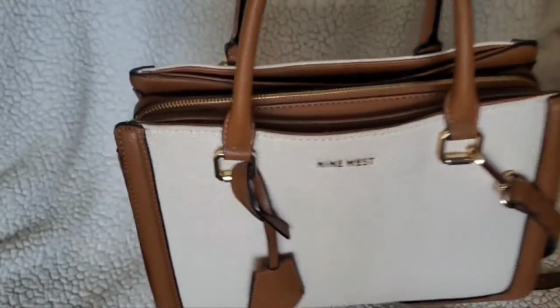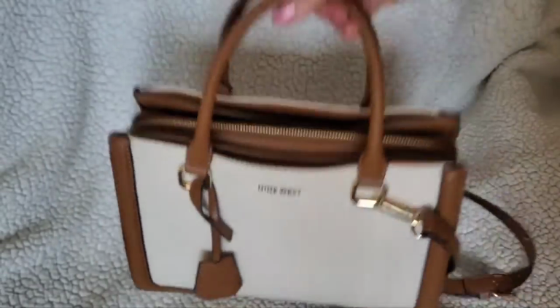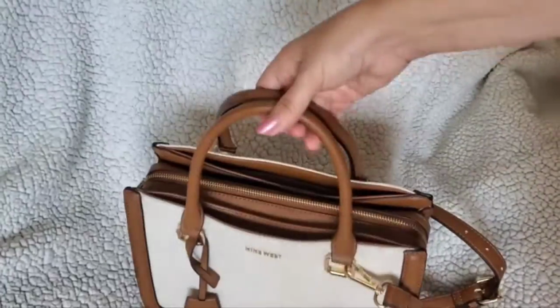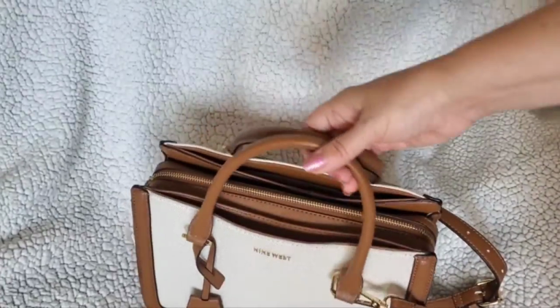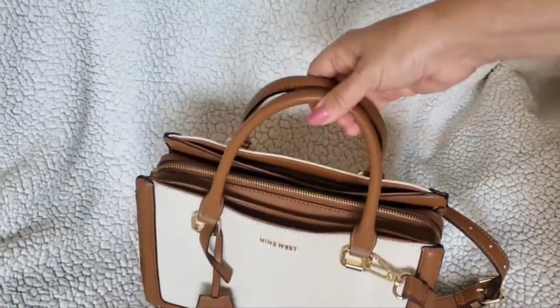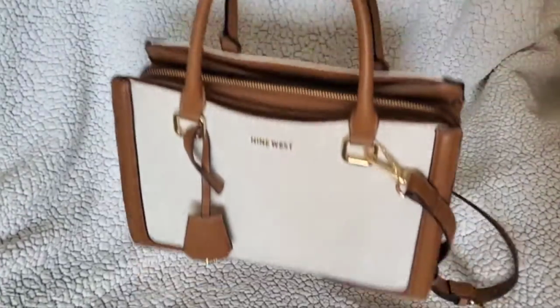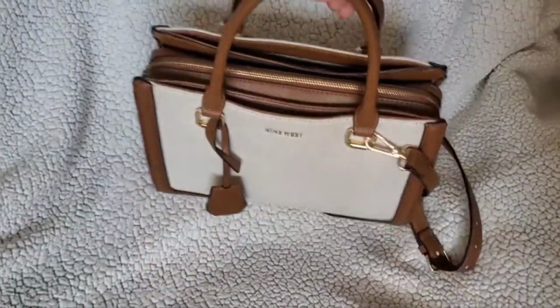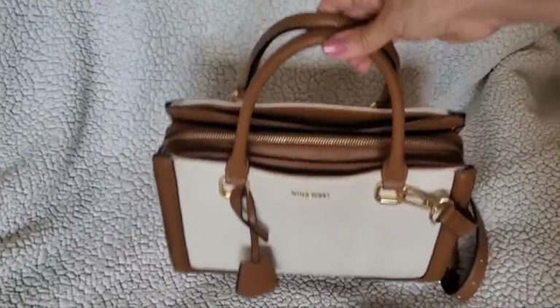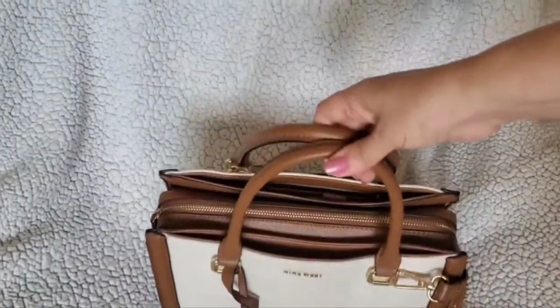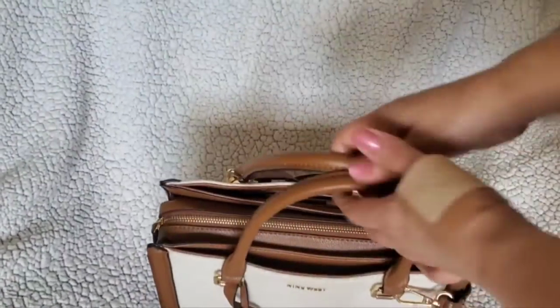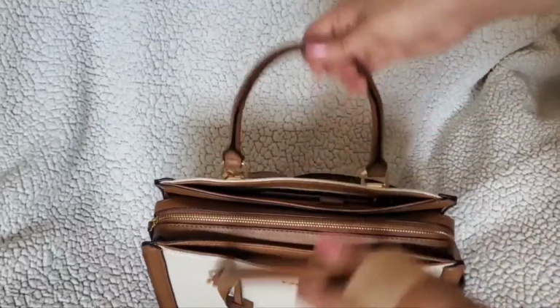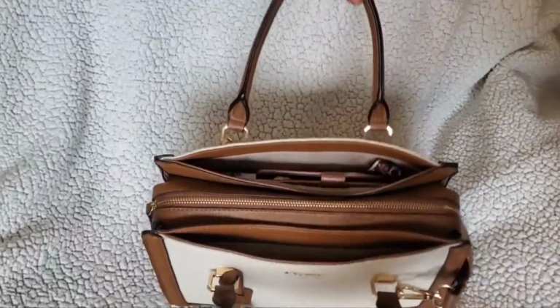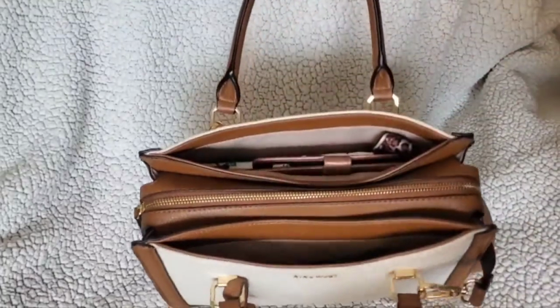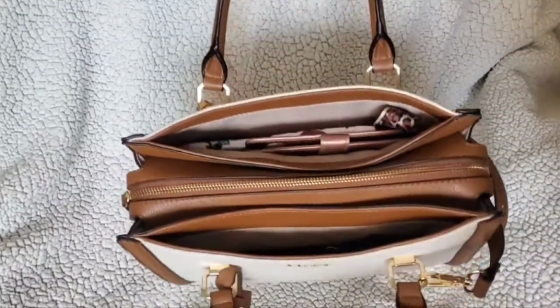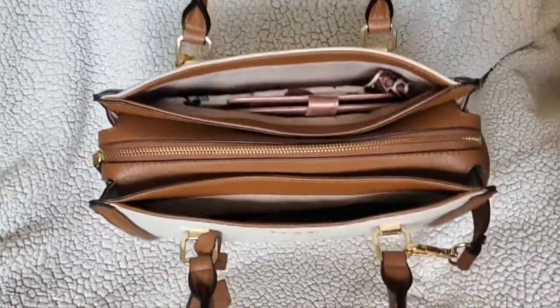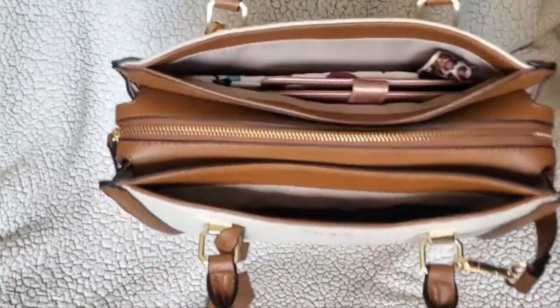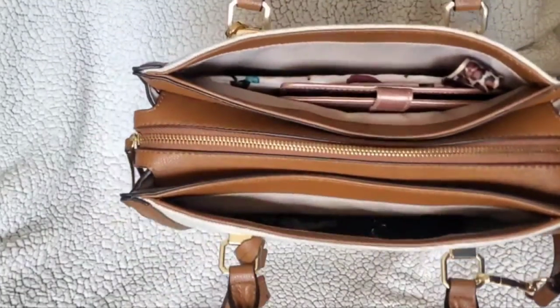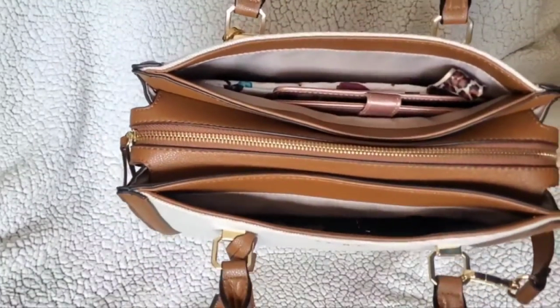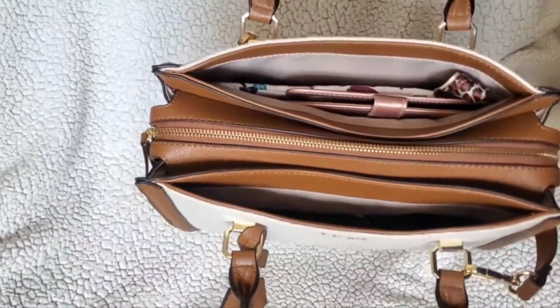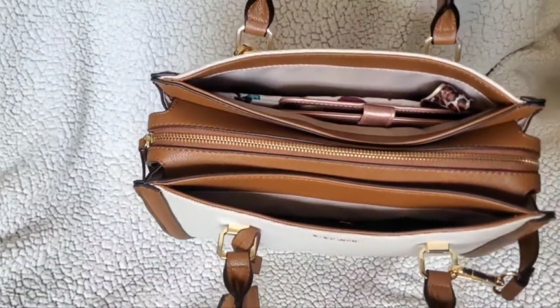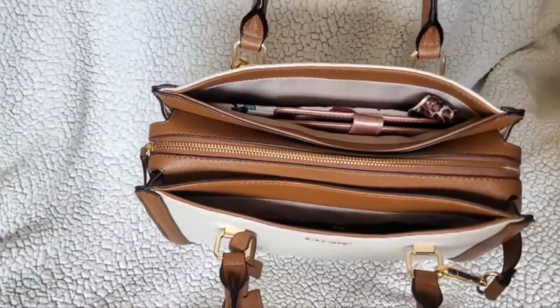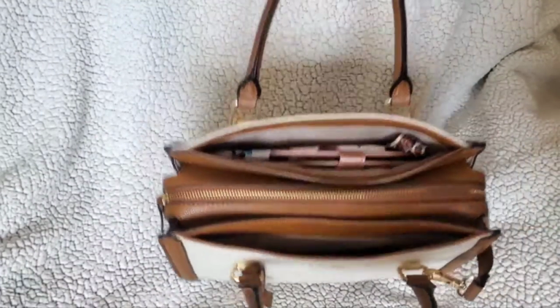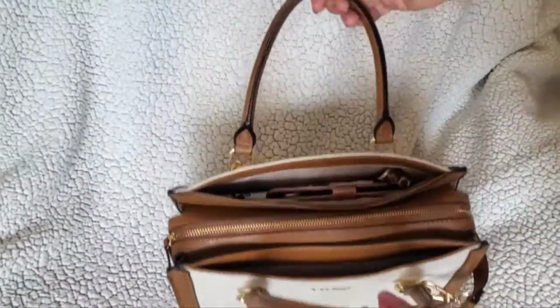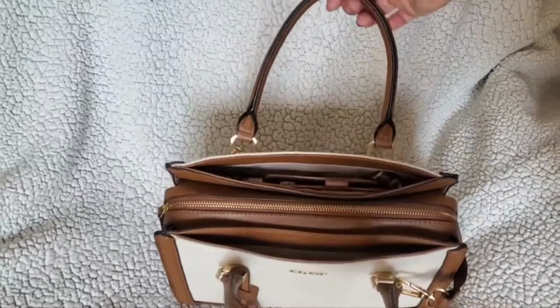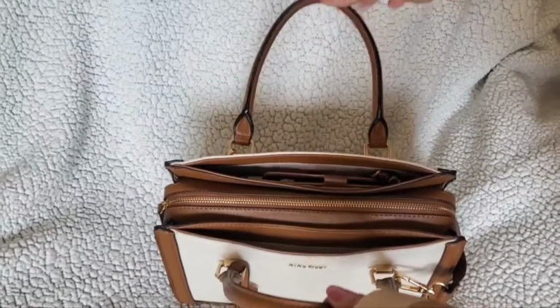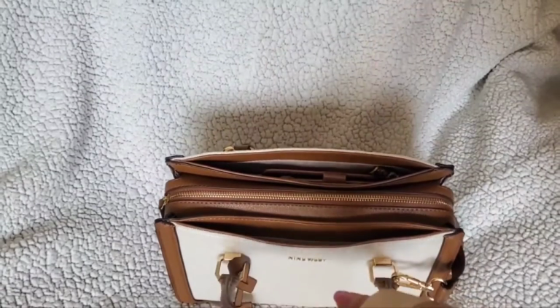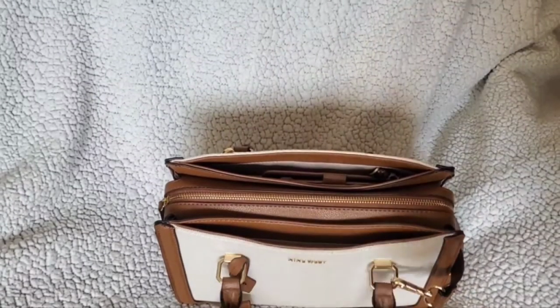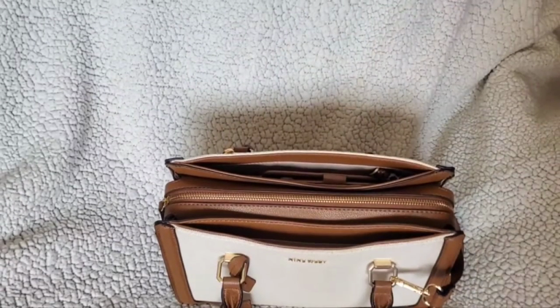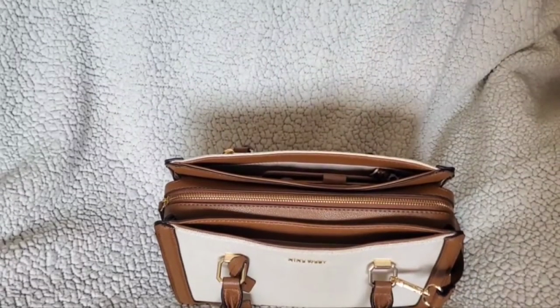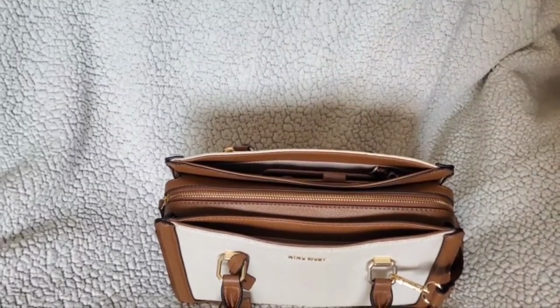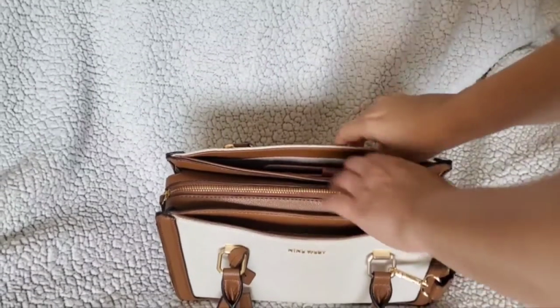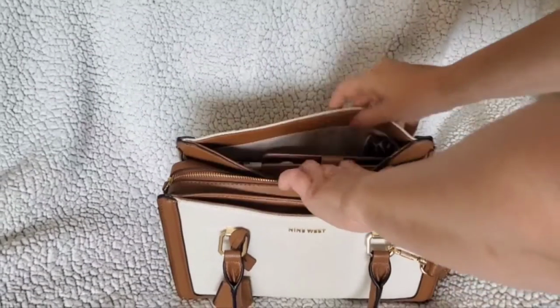Let's look at what it holds, because it holds a lot. It's made a lot like the Coach Rogue, with two open pockets on the sides and a zippered center. I'll start with the back.